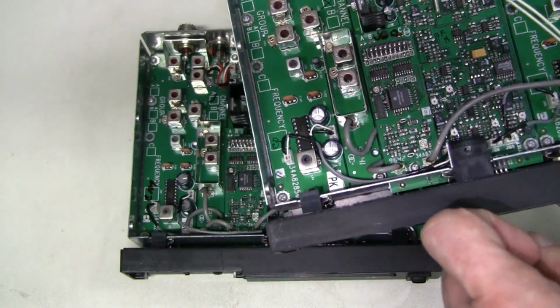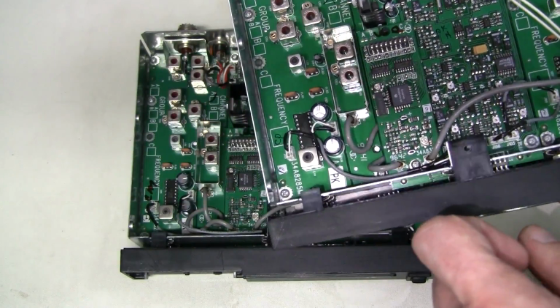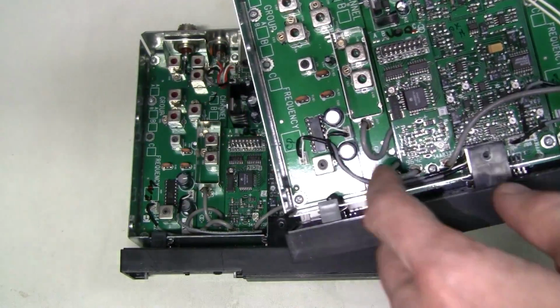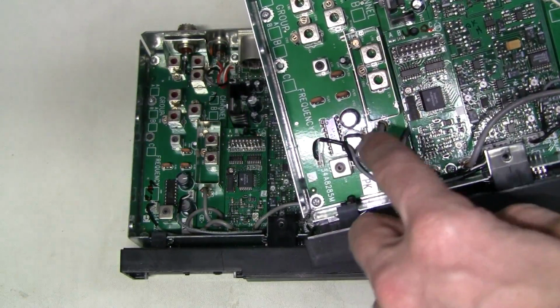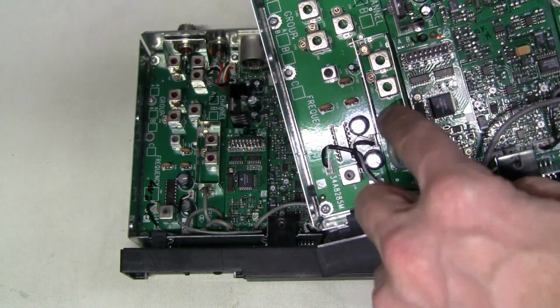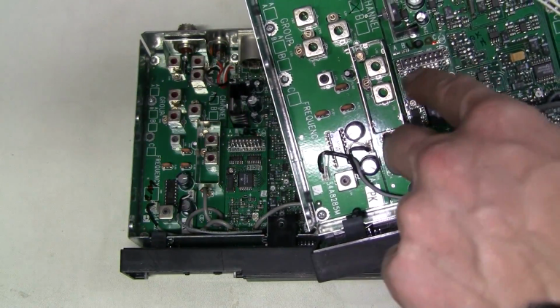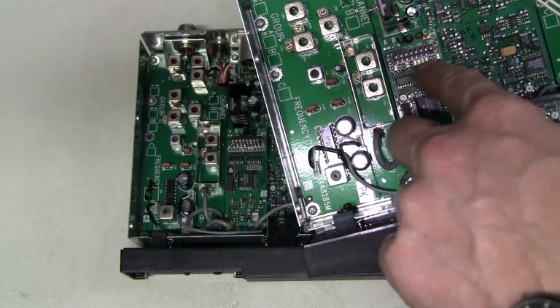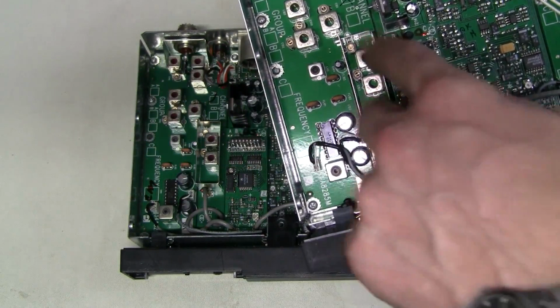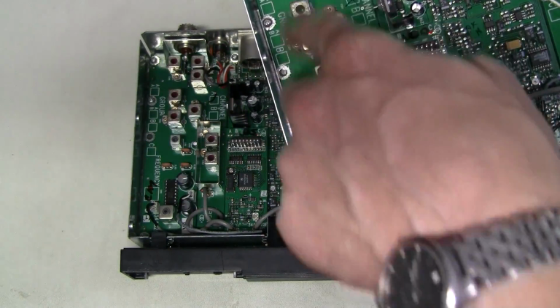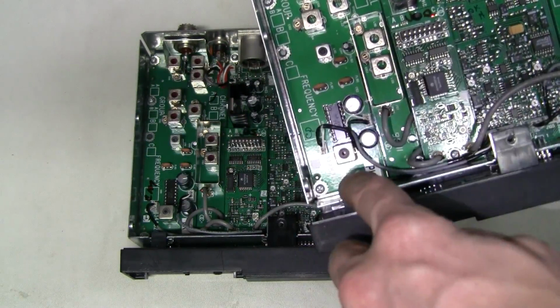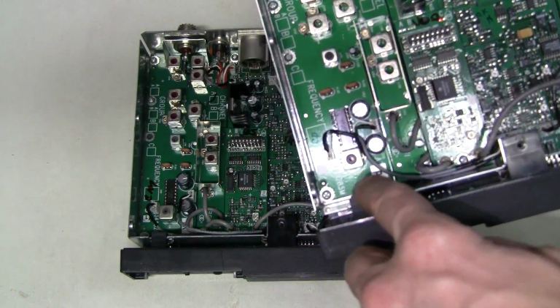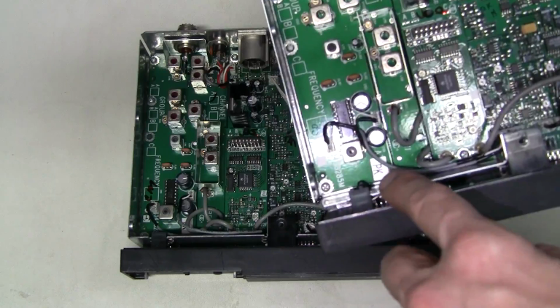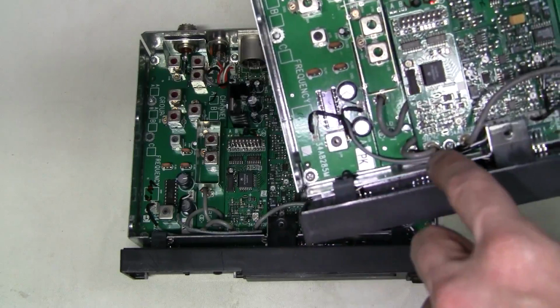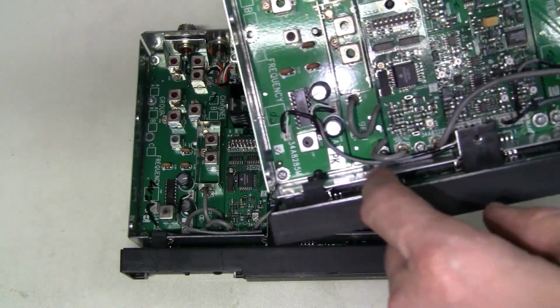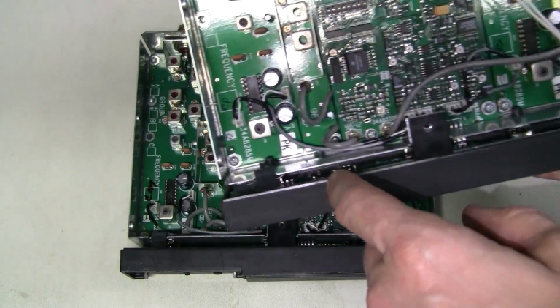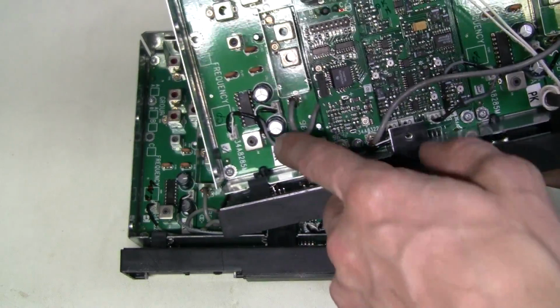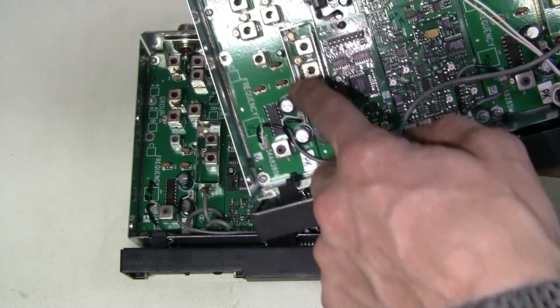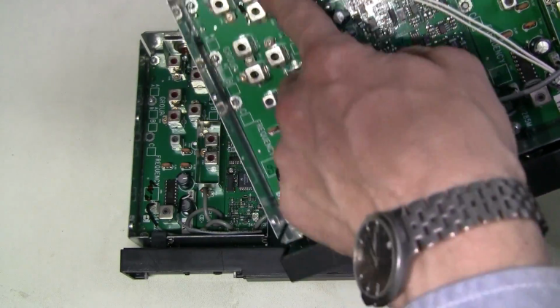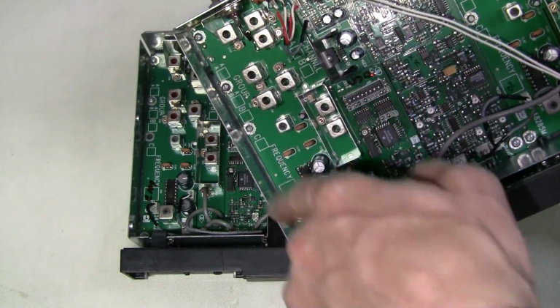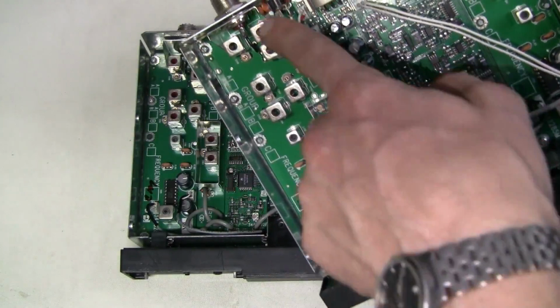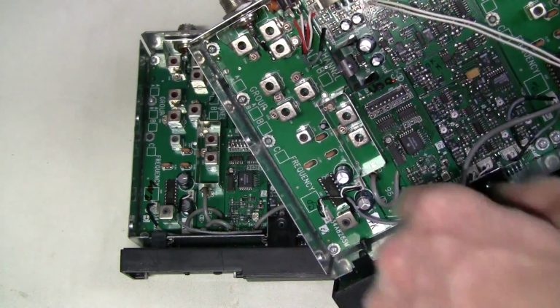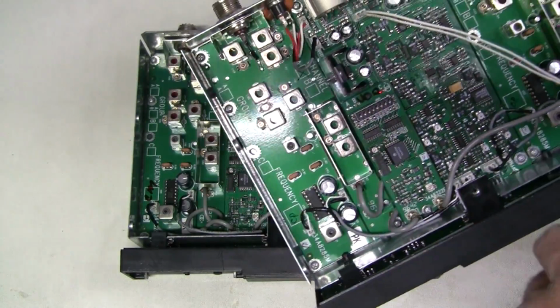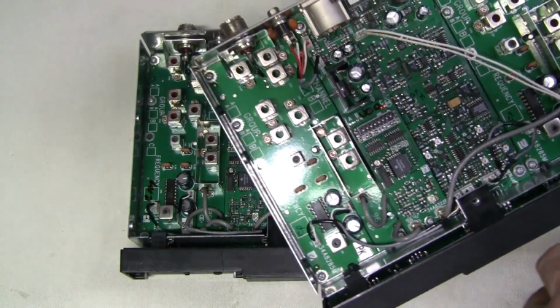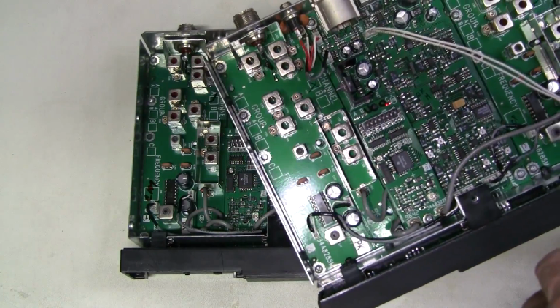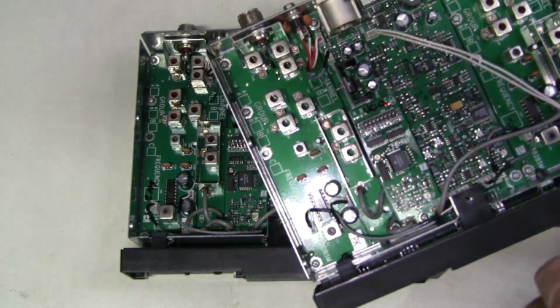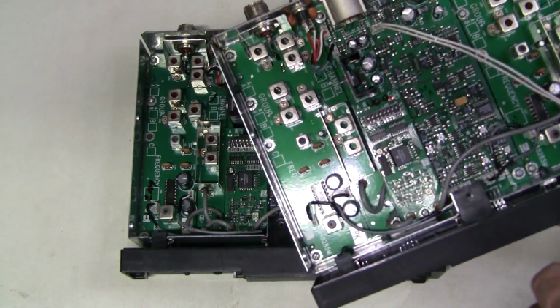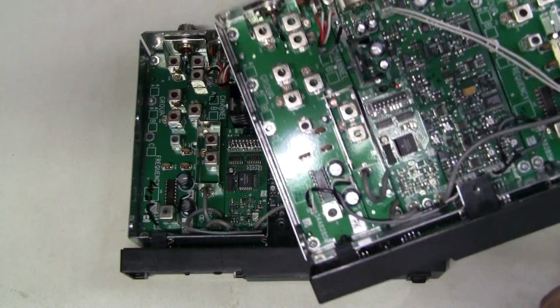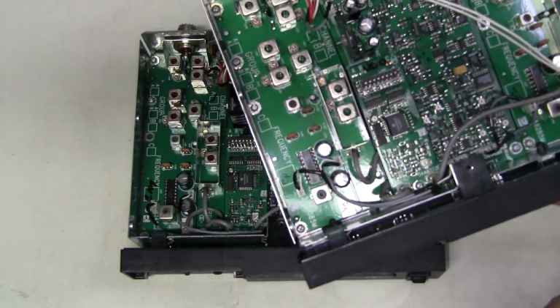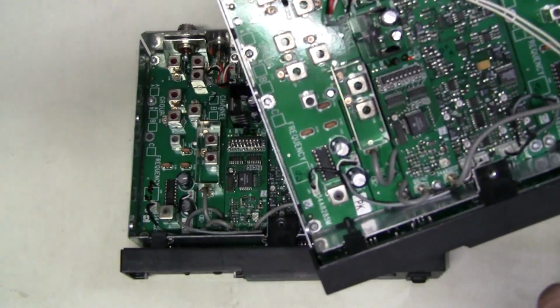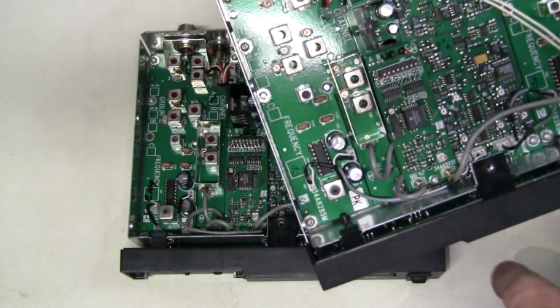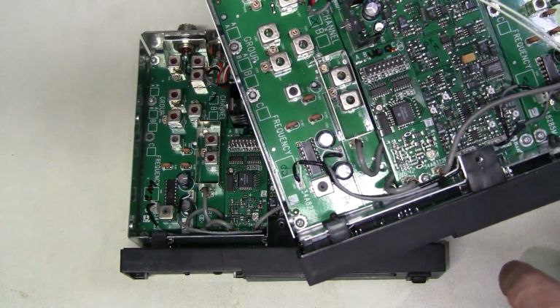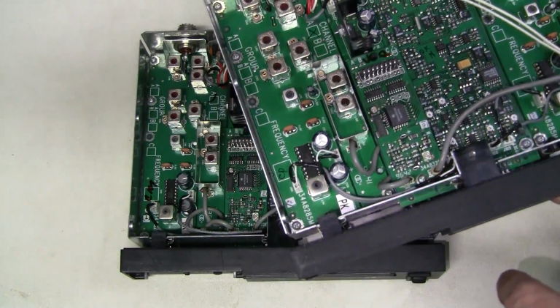I think it takes more than just changing the jumpers to change the frequency. I guess these RF boards are also tuned for a particular band.